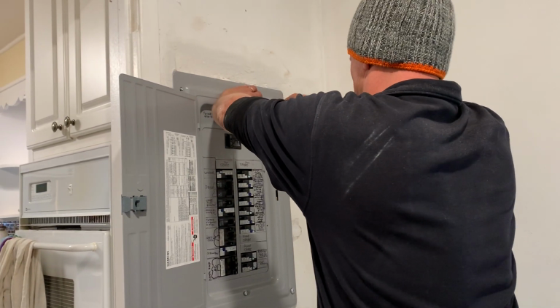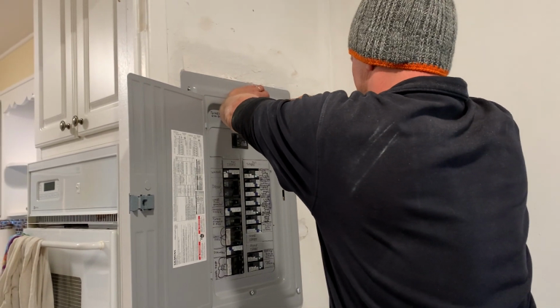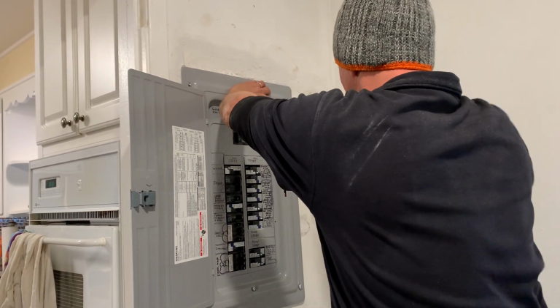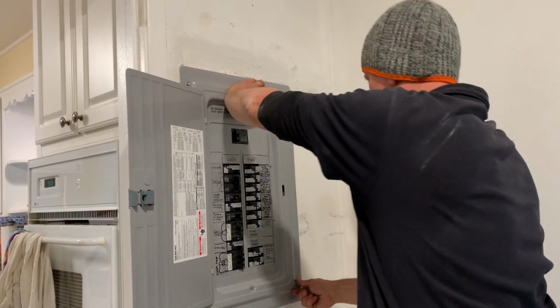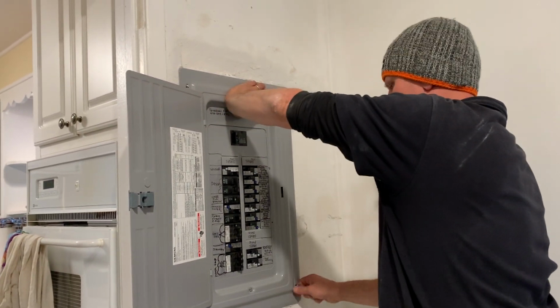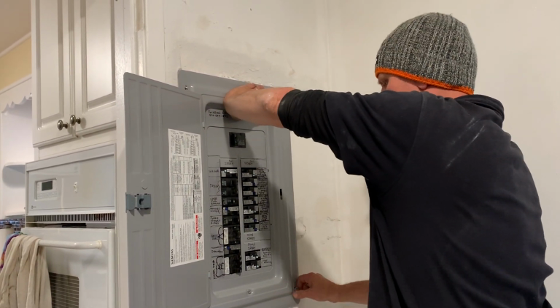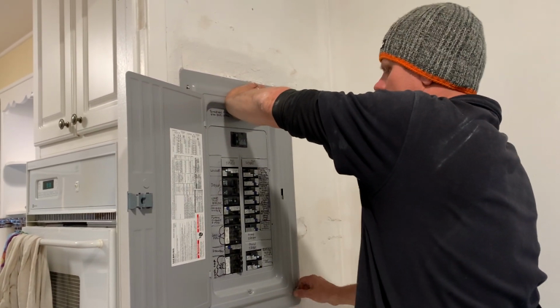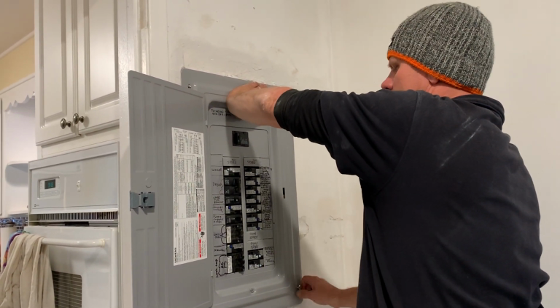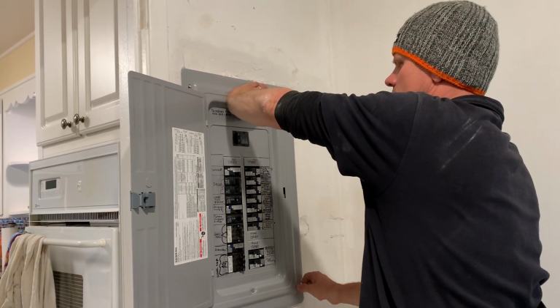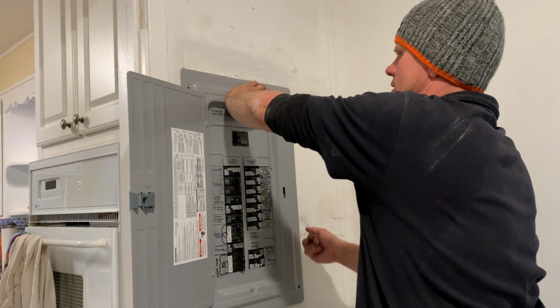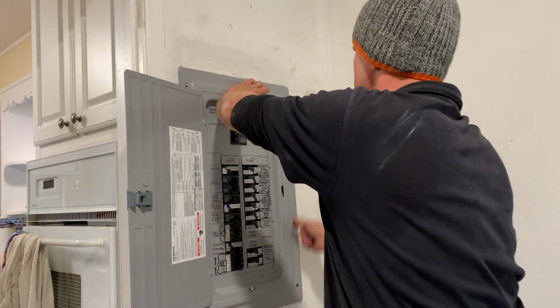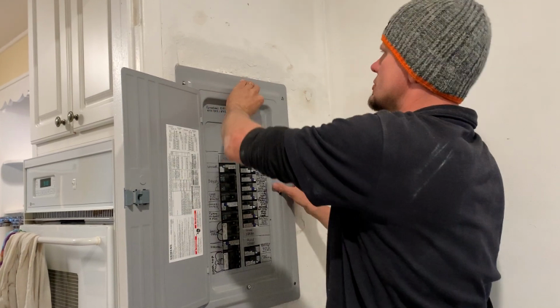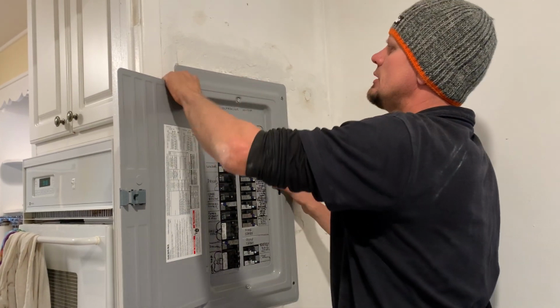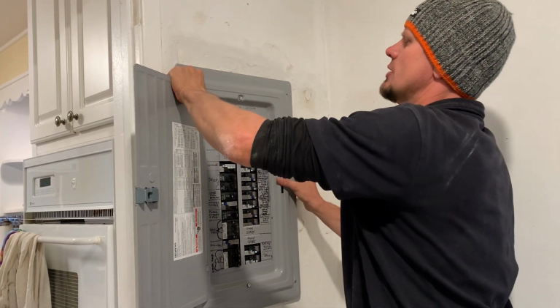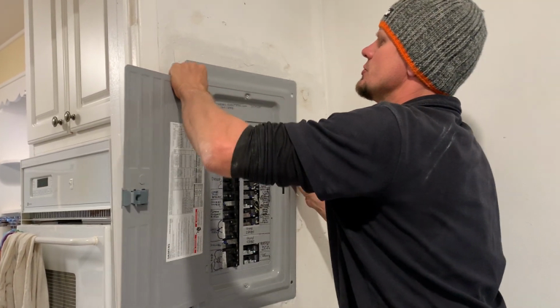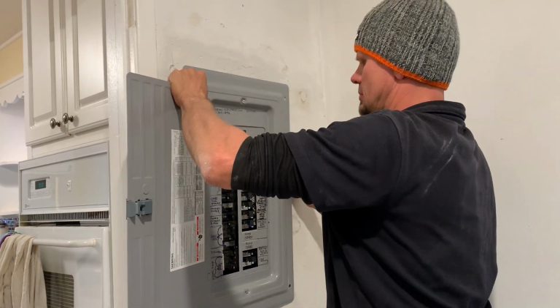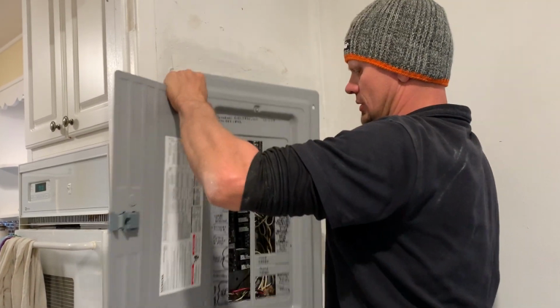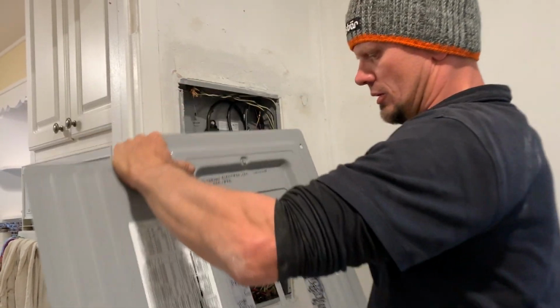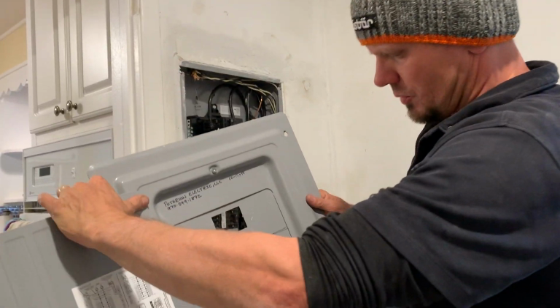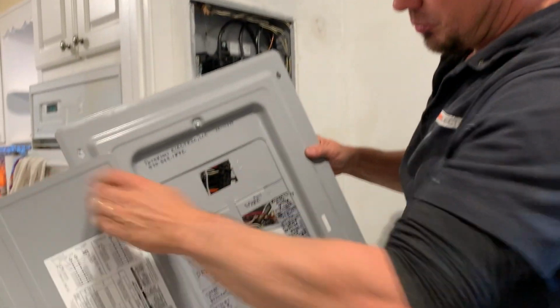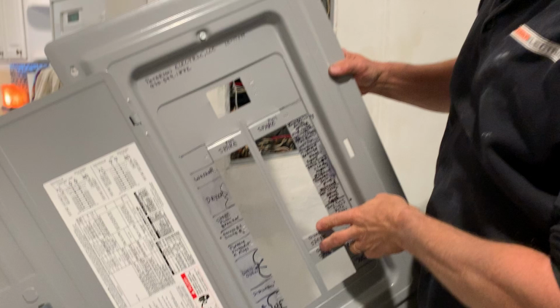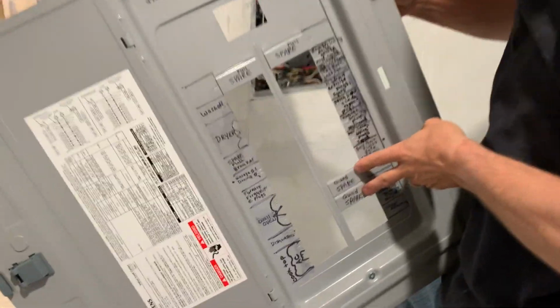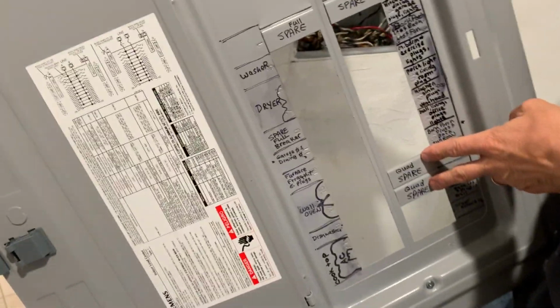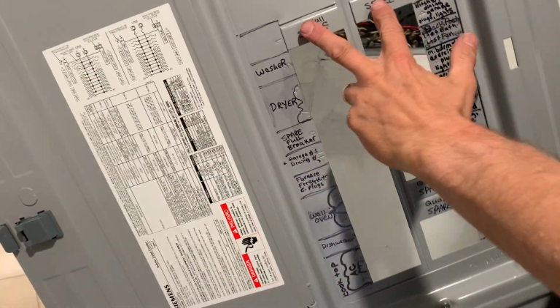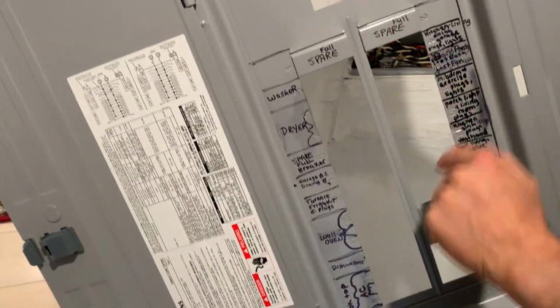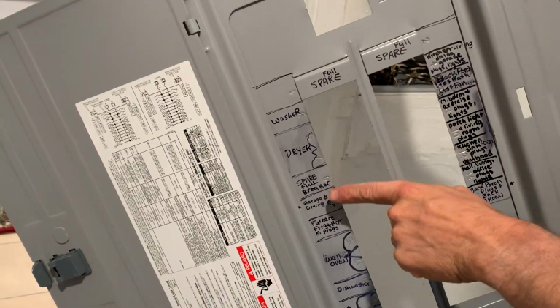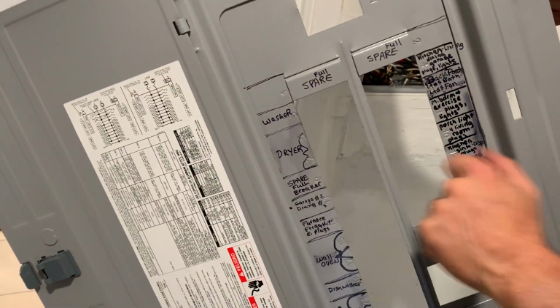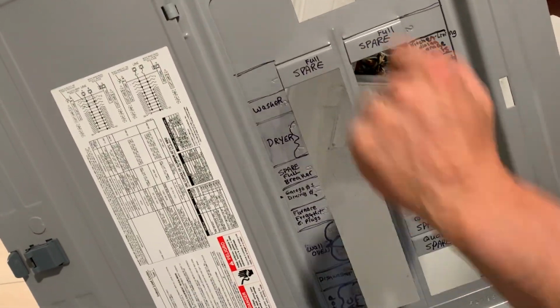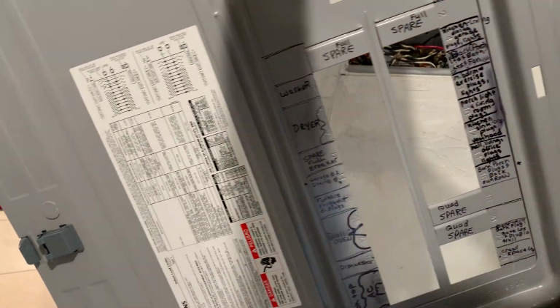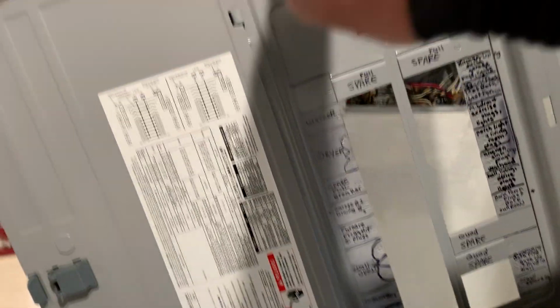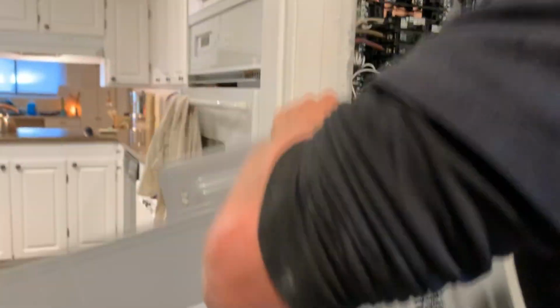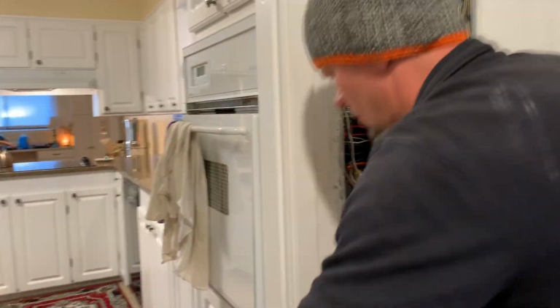When labeling, it's very important that someone is counting their circuits, because we needed some extra circuit space. We're going to have plenty in the future for a quad, two full spares, and another full spare when they do a kitchen remodel.